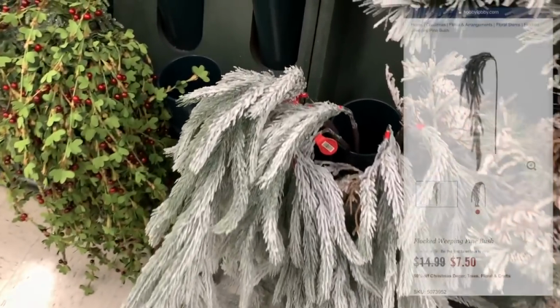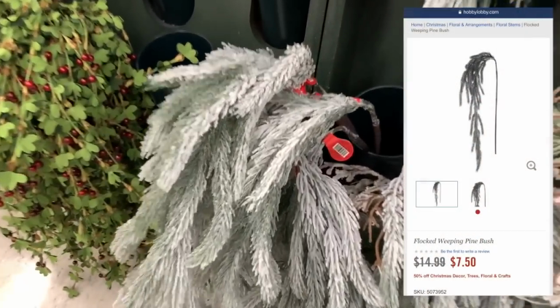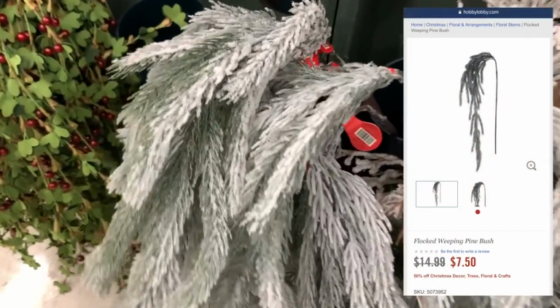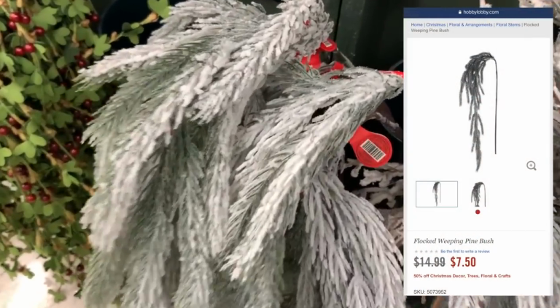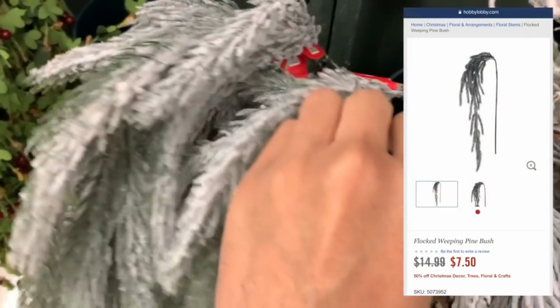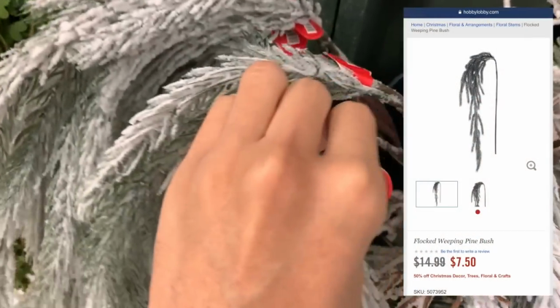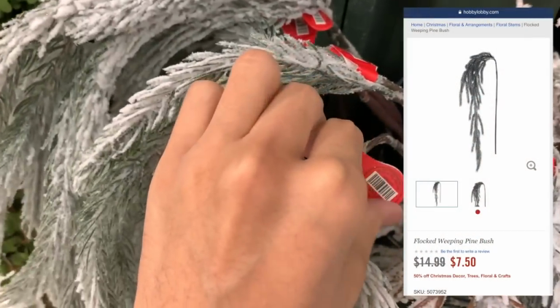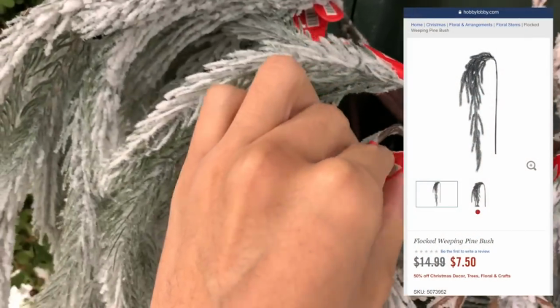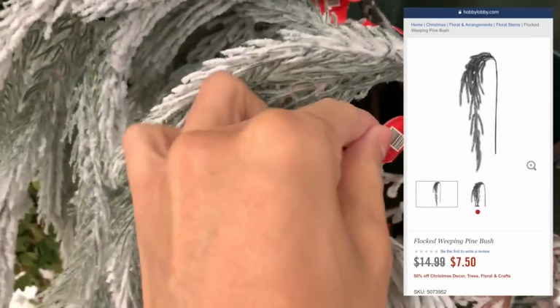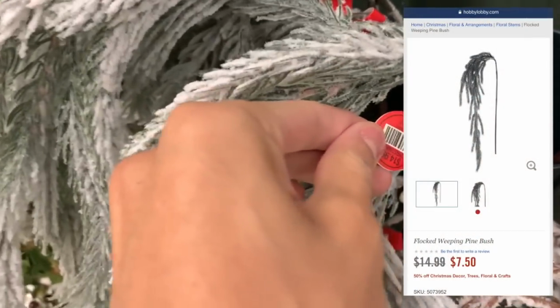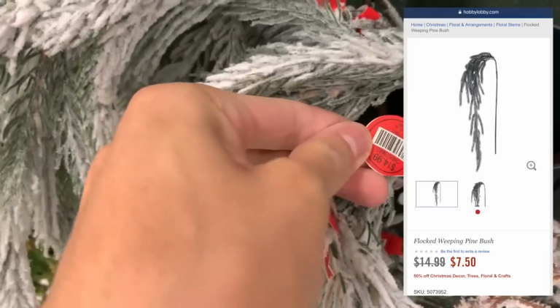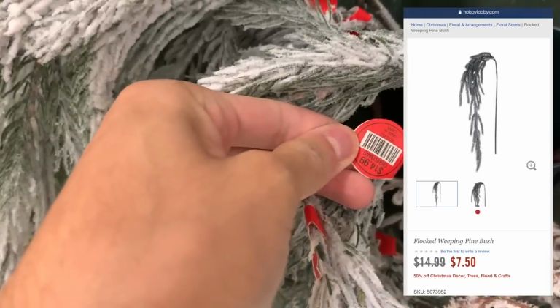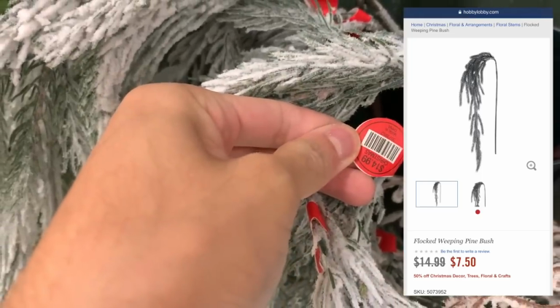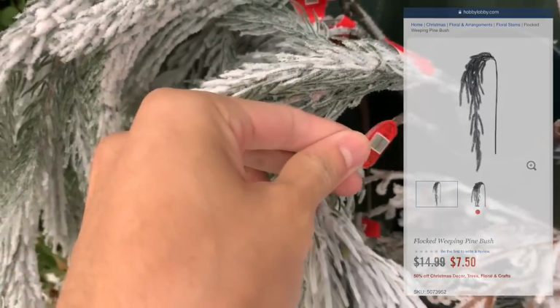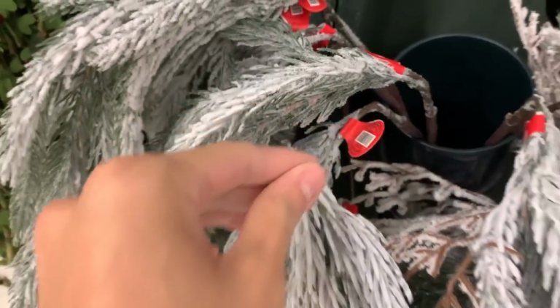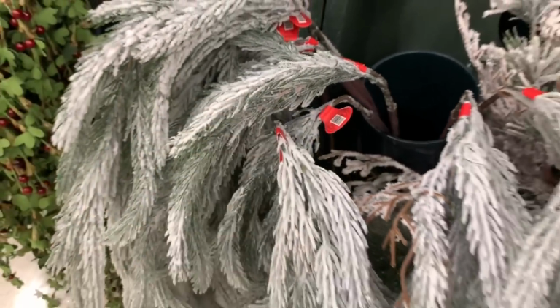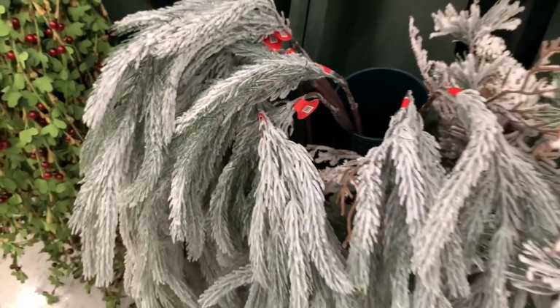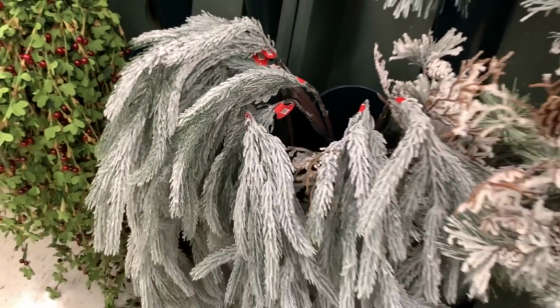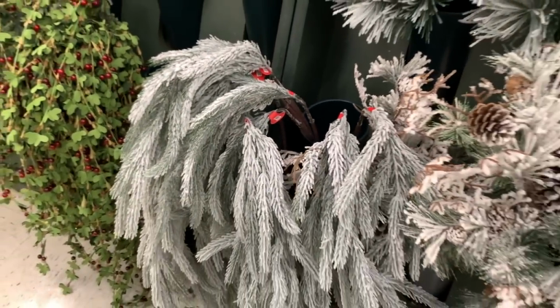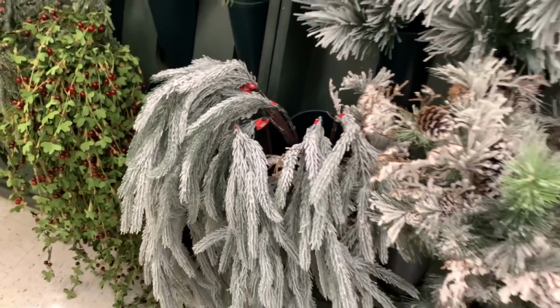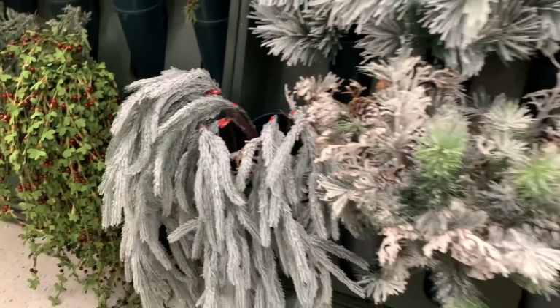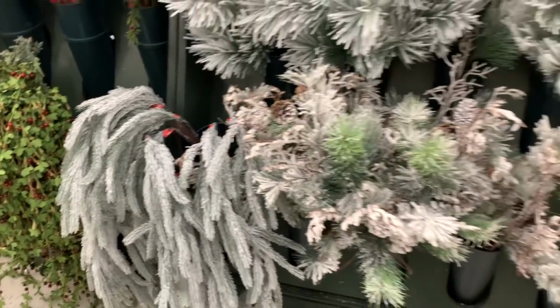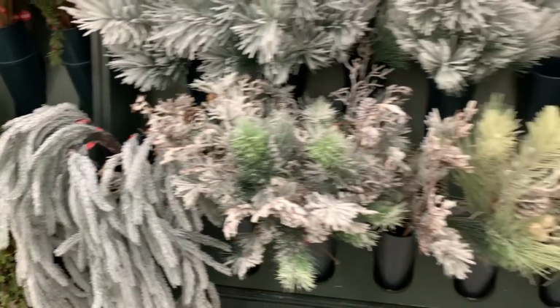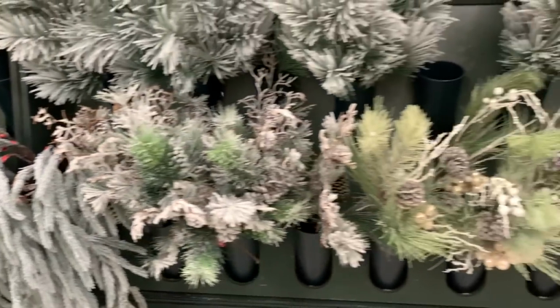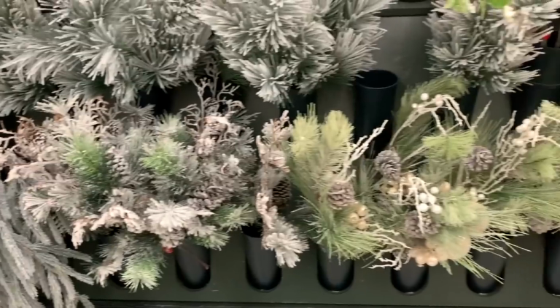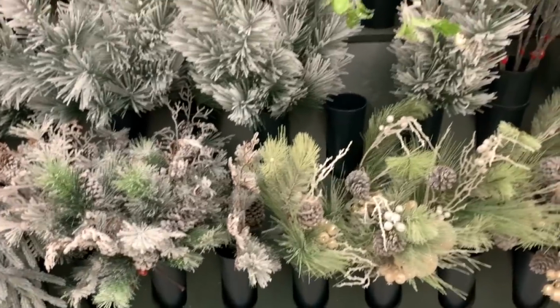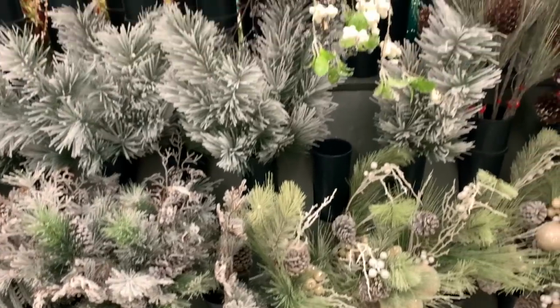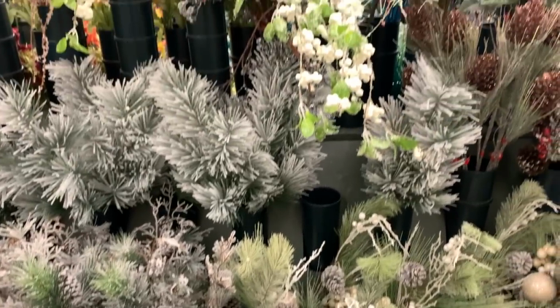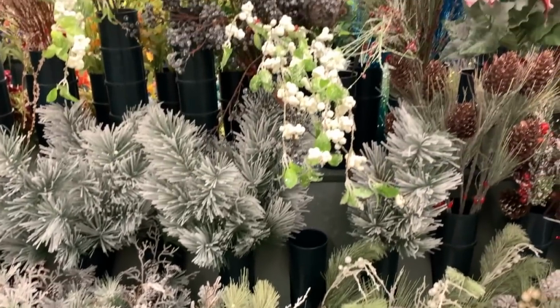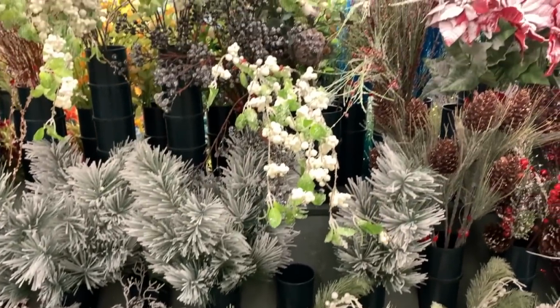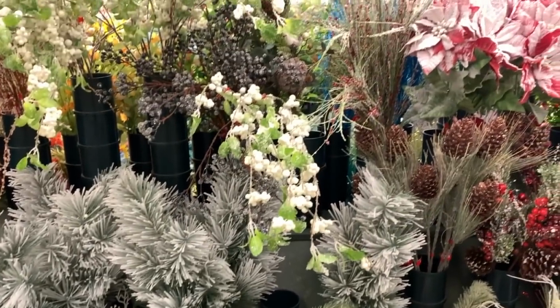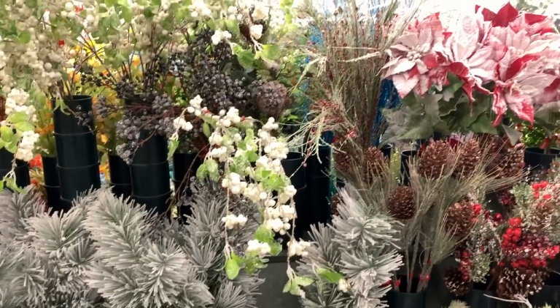I've yet to find a ready-made garland that I like, so I just may use these in place of one. At $7.50 each, they're a steal and I'm confident I could work them into an arrangement that would fit into my decor aesthetic.